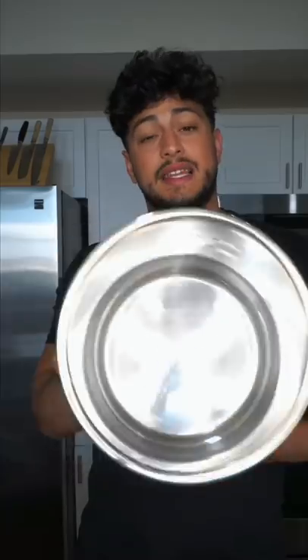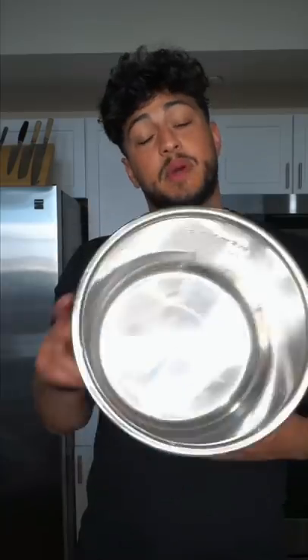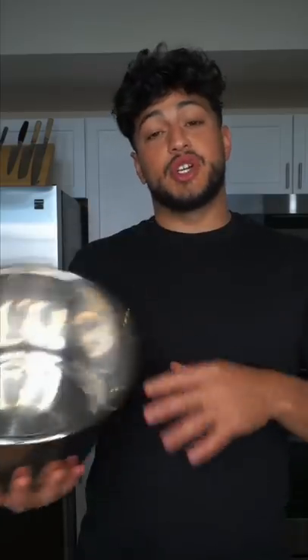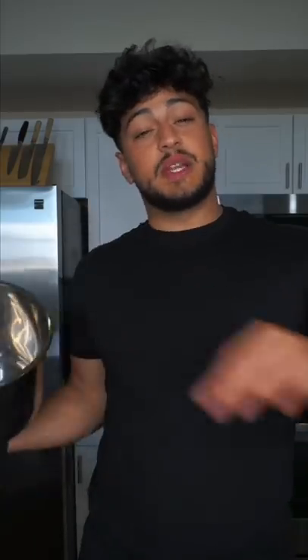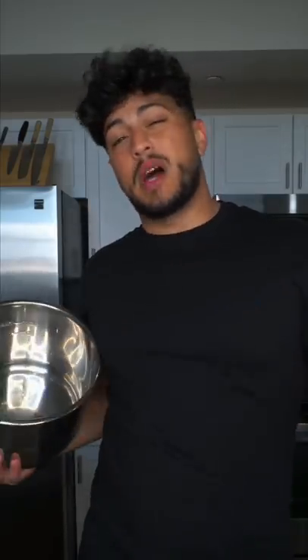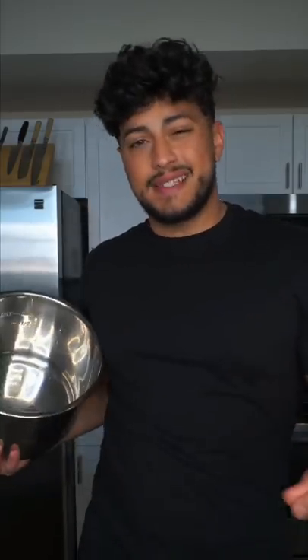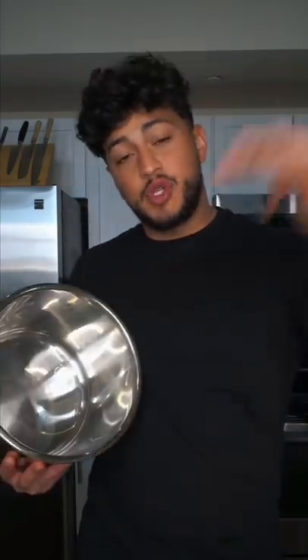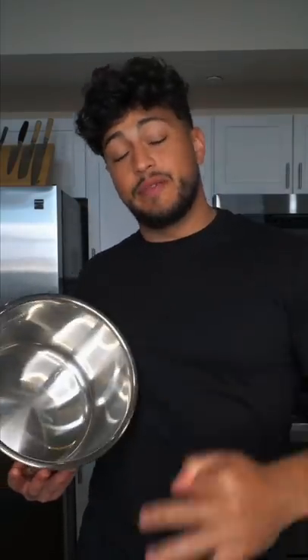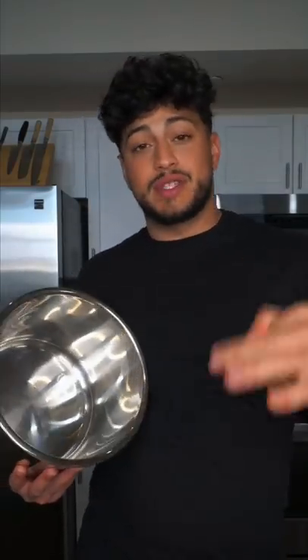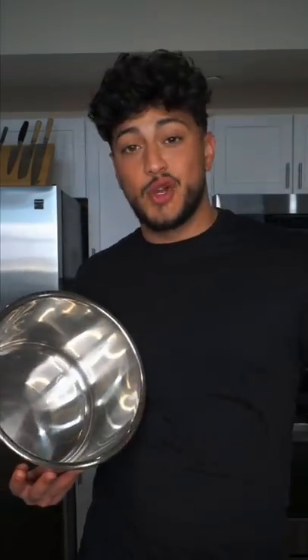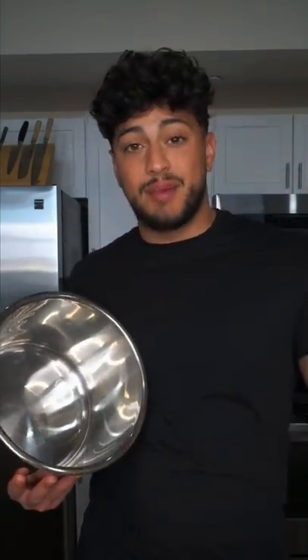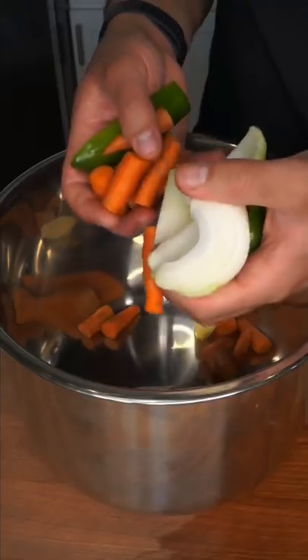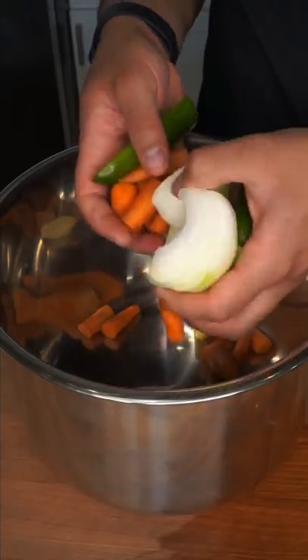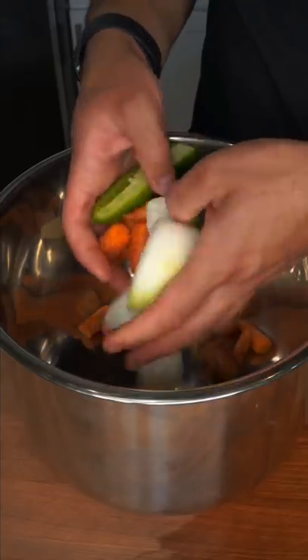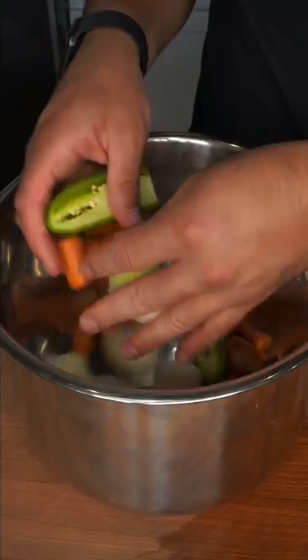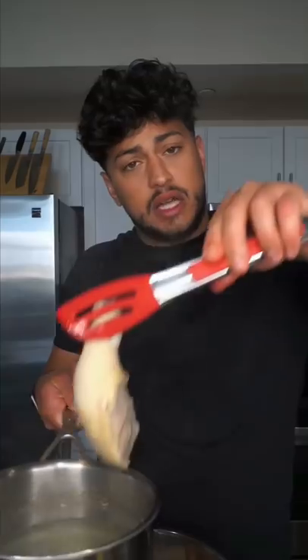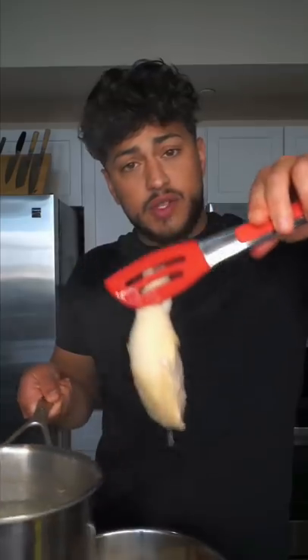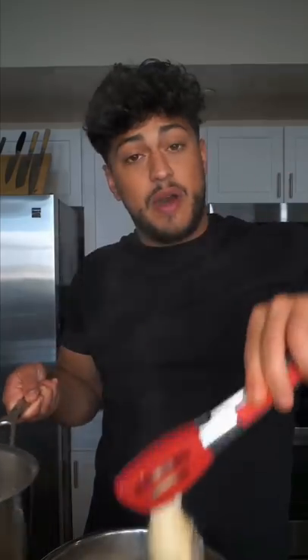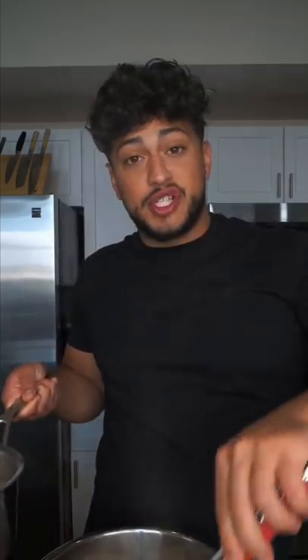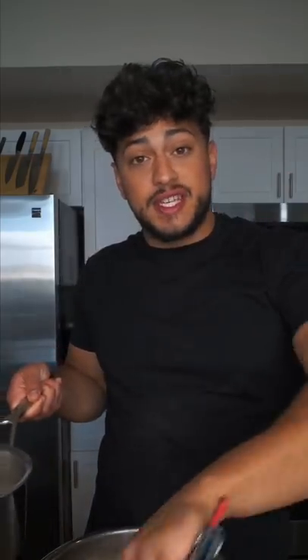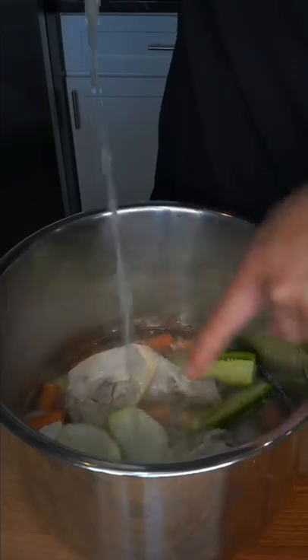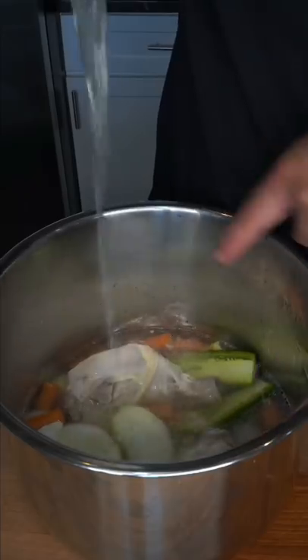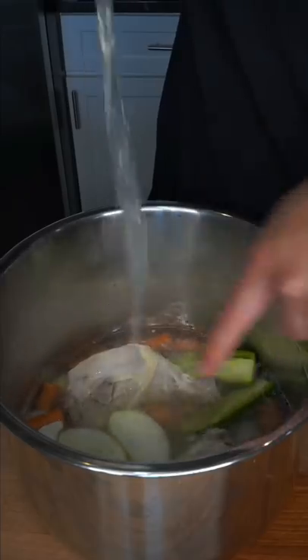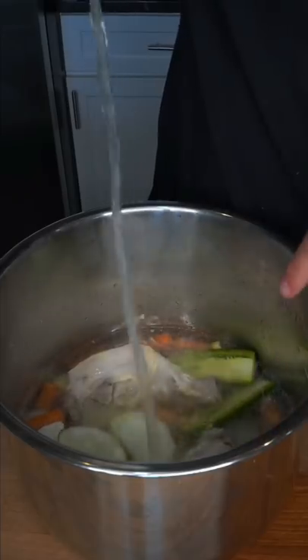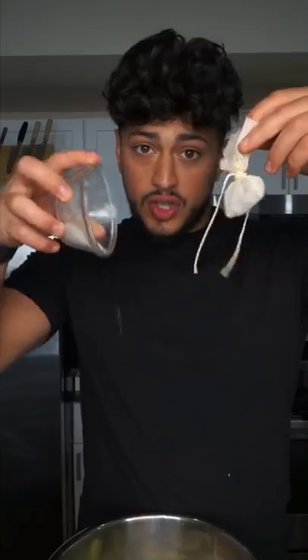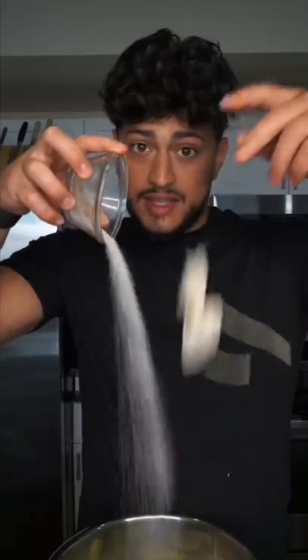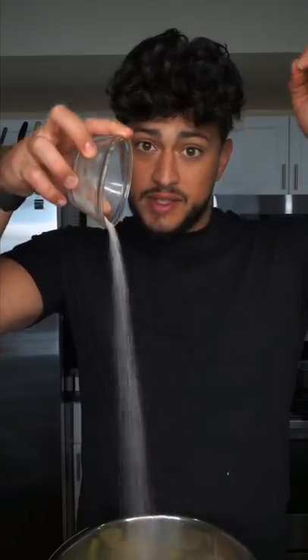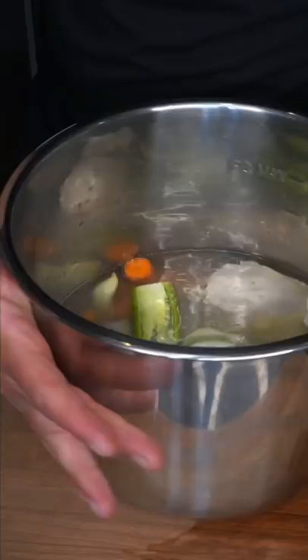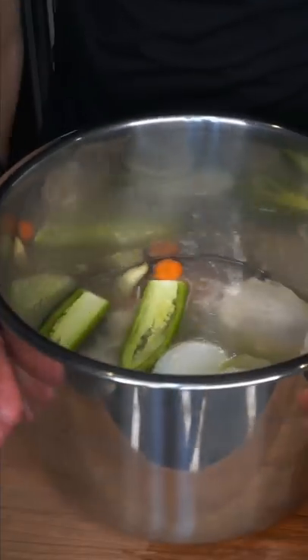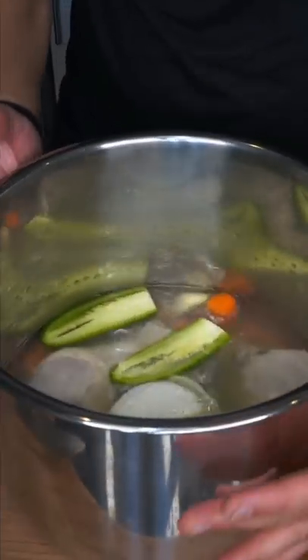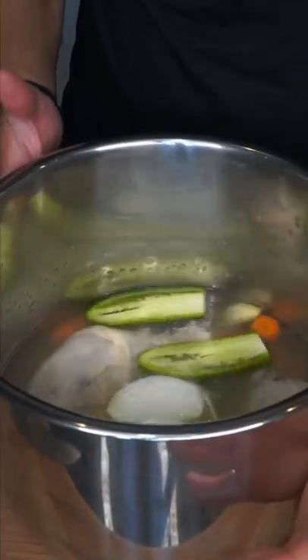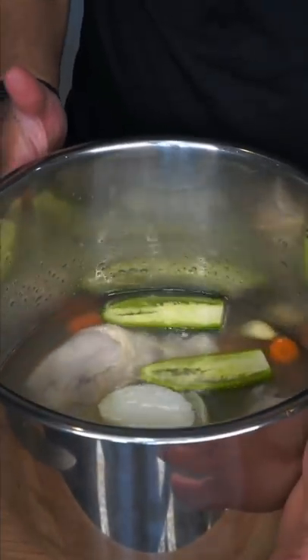I like to pressure cook to speed up the process, but you can definitely do this on a stovetop. If you have the time, sauté your vegetables. A lot of this was about efficiency. Cover with water or stock, salt, and spices, and just cook until the chicken falls apart.